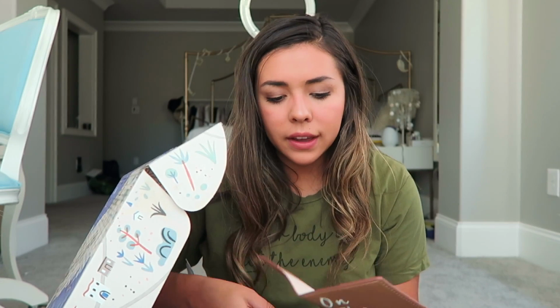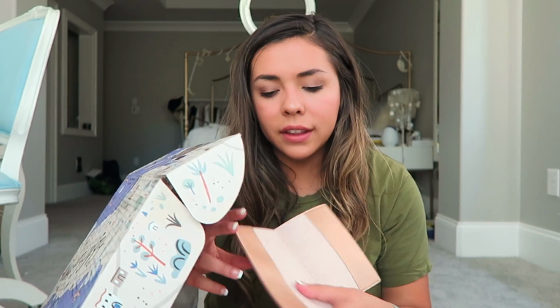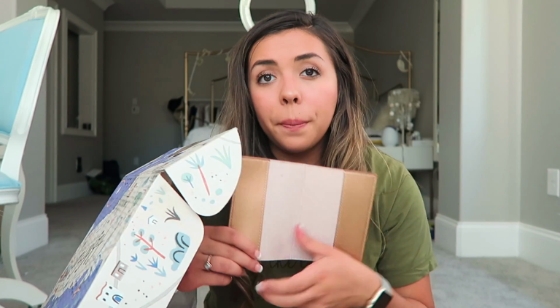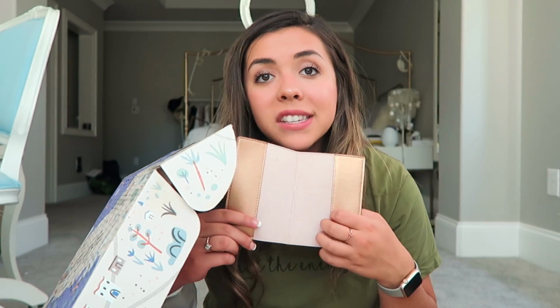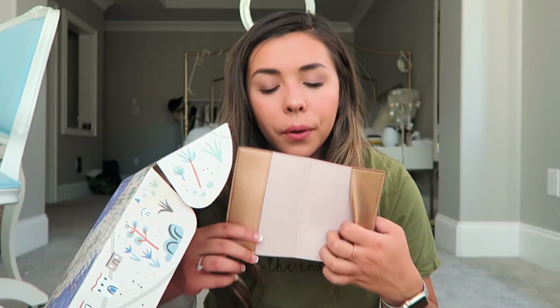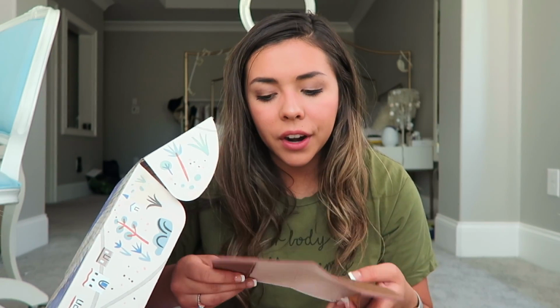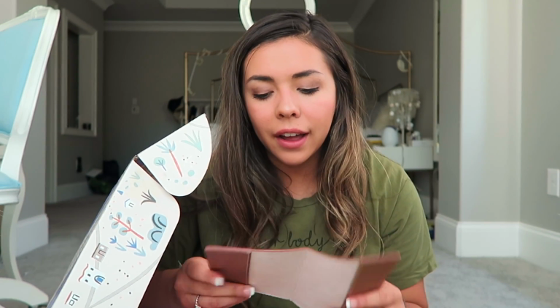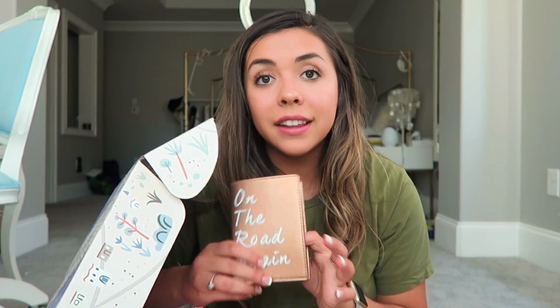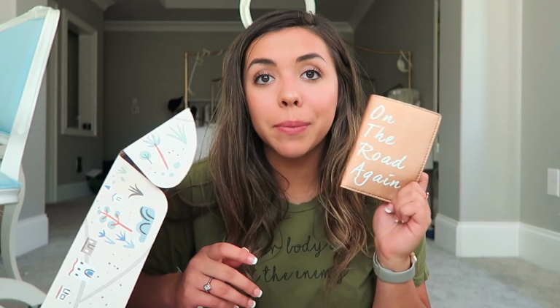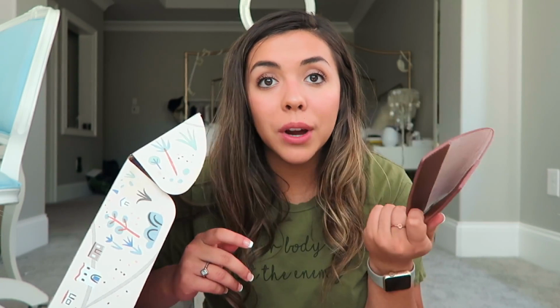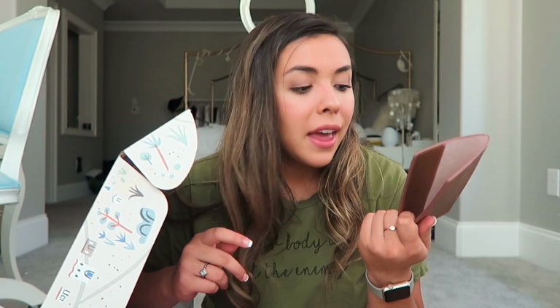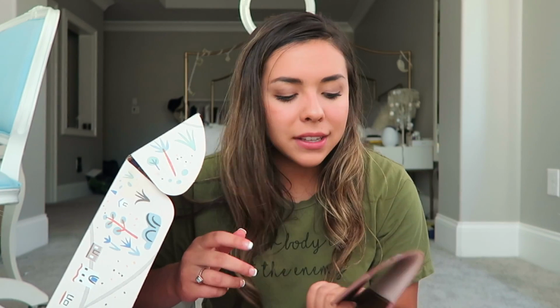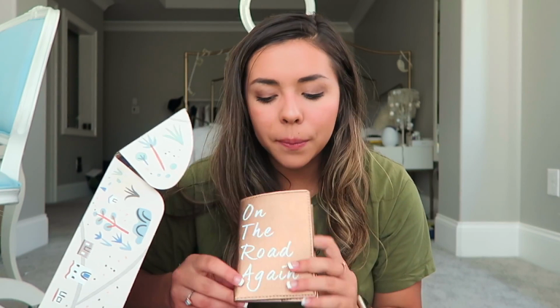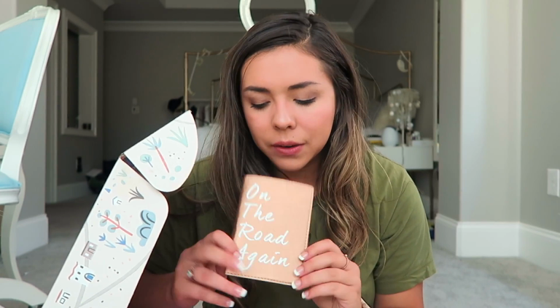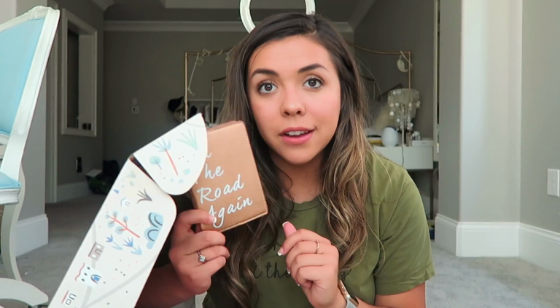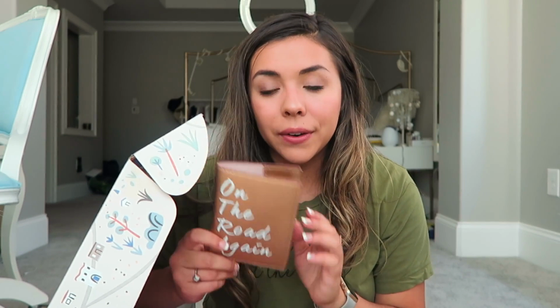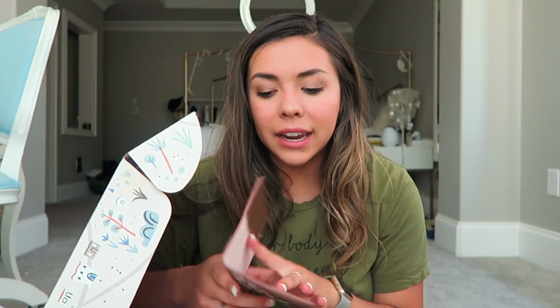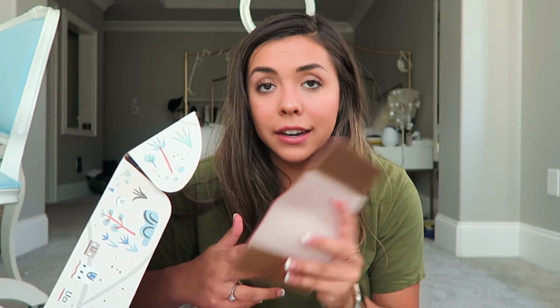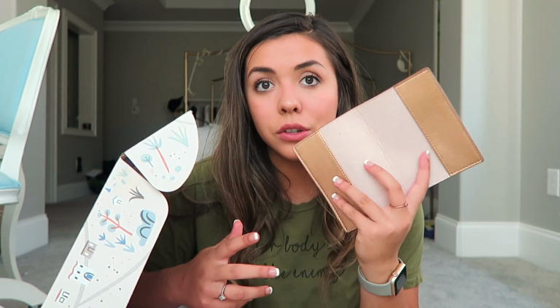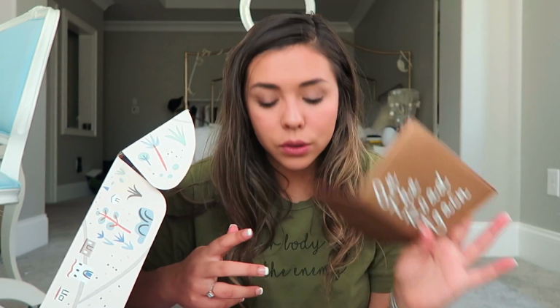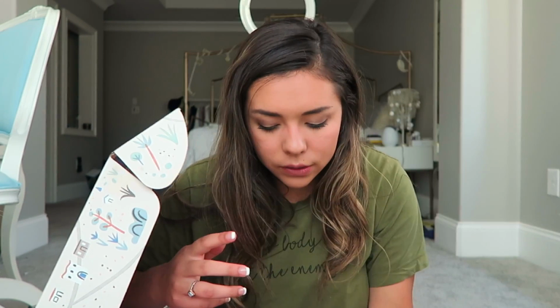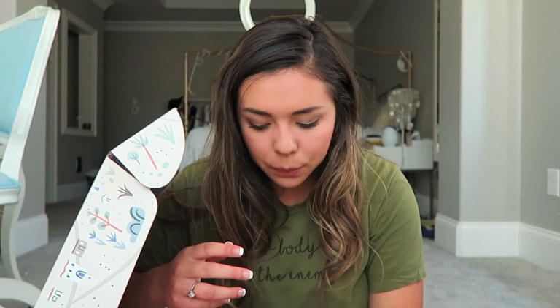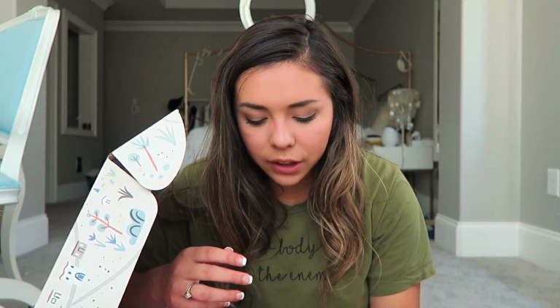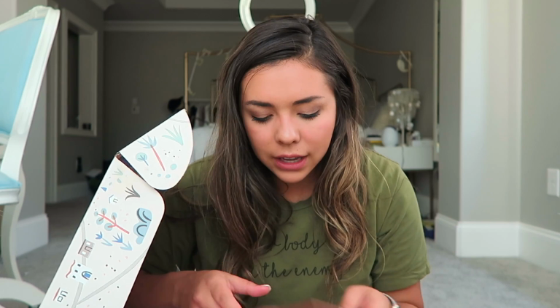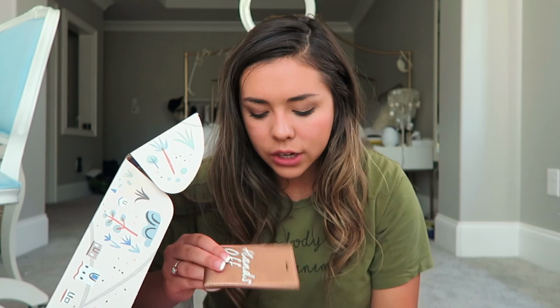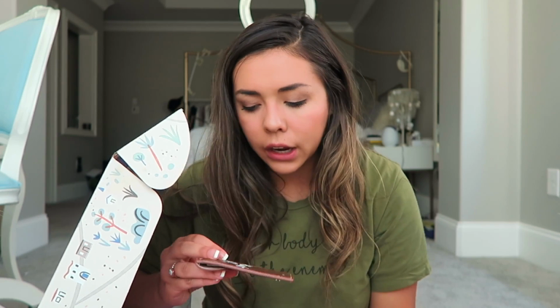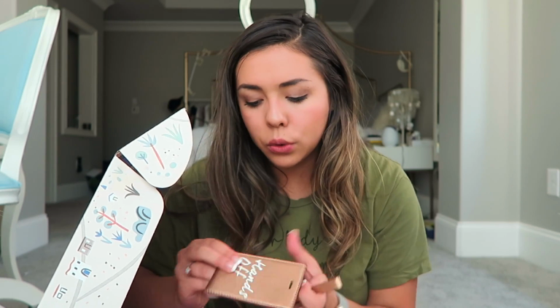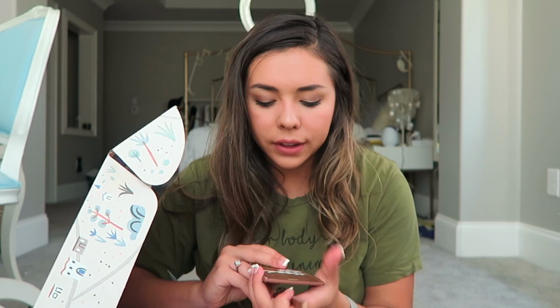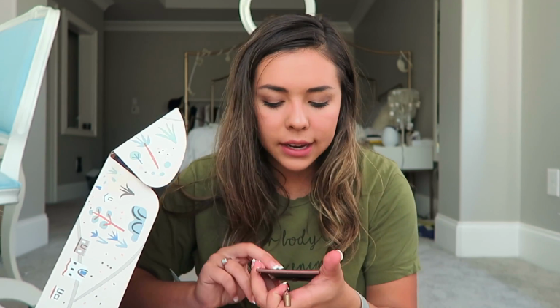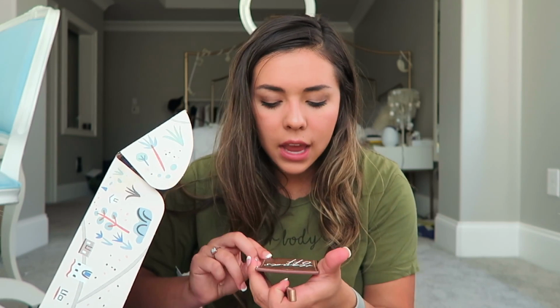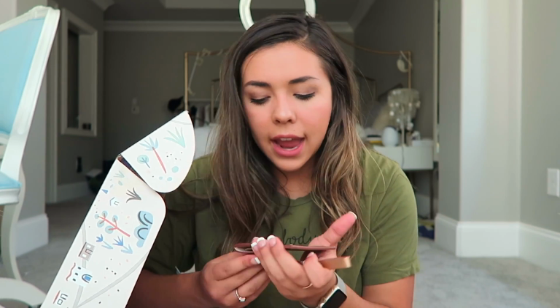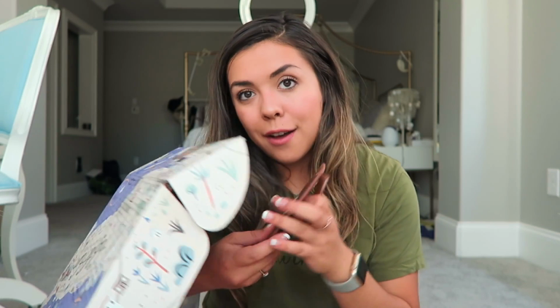Look how cute — it's a little passport holder. I needed this for my trip to Mexico, it's so cute. It says 'On the Road Again,' which is so cute. And we have a little luggage tag, adorable, that says 'Hands Off.'